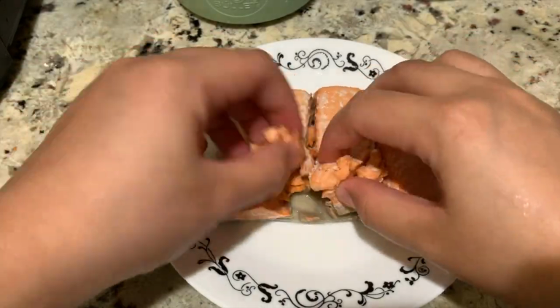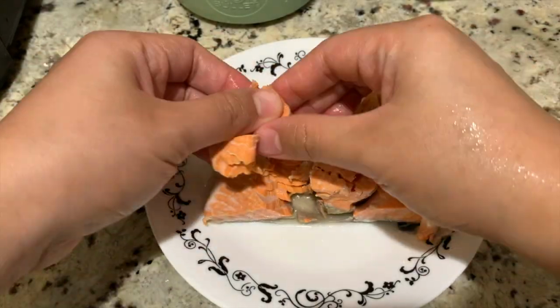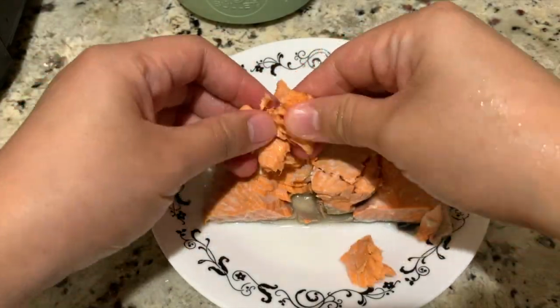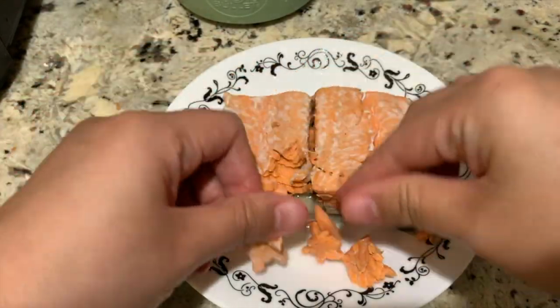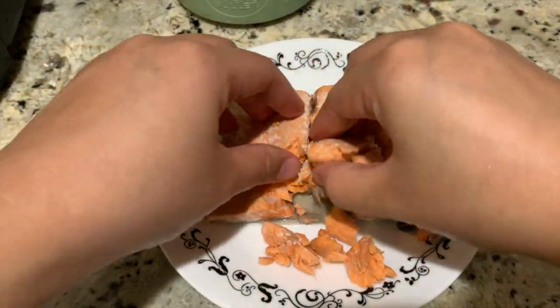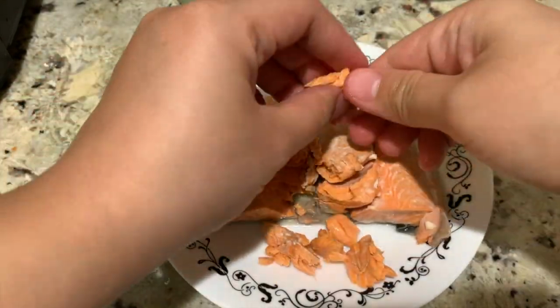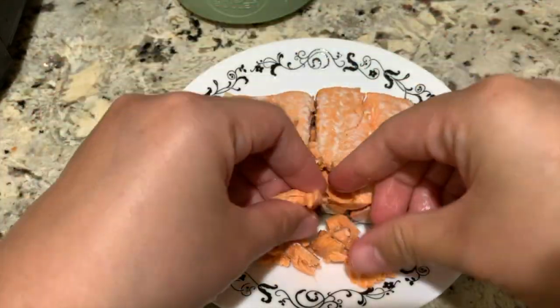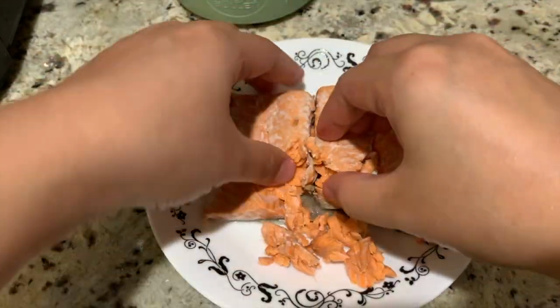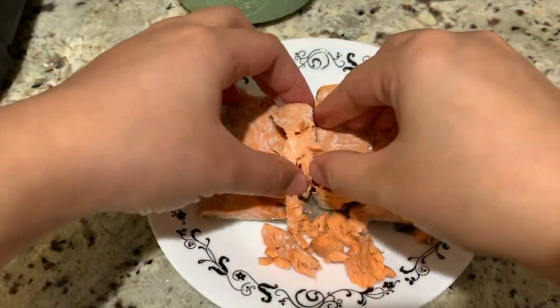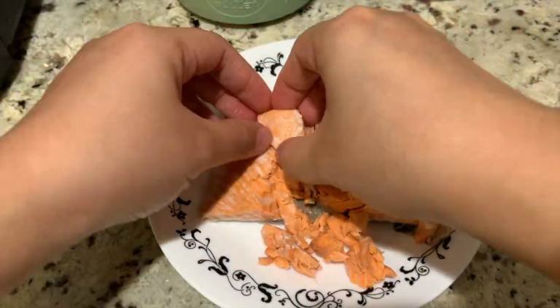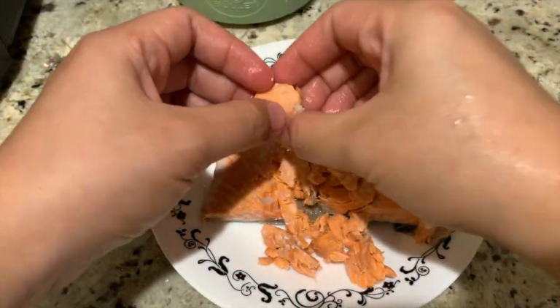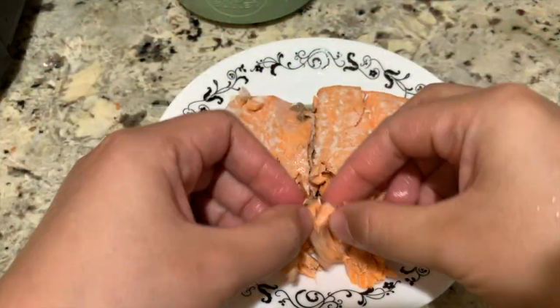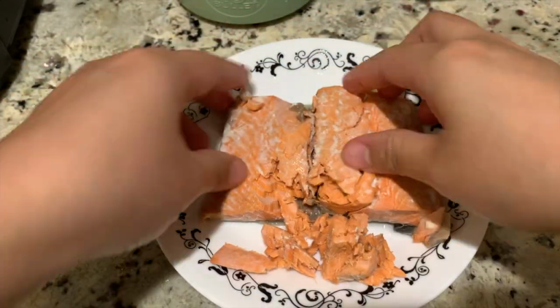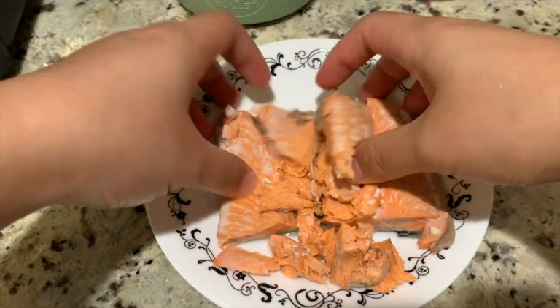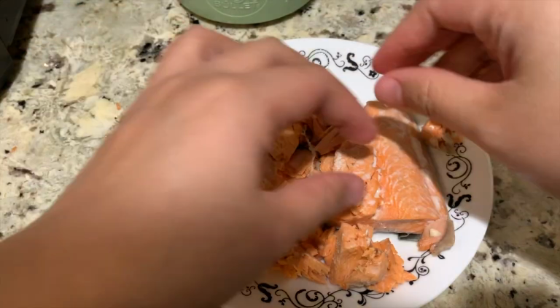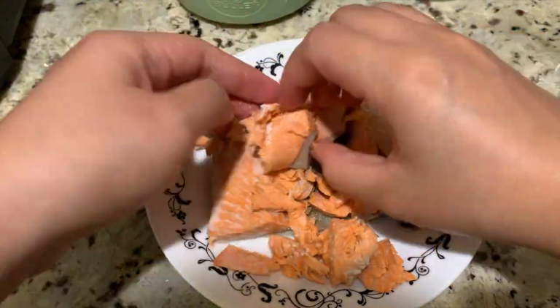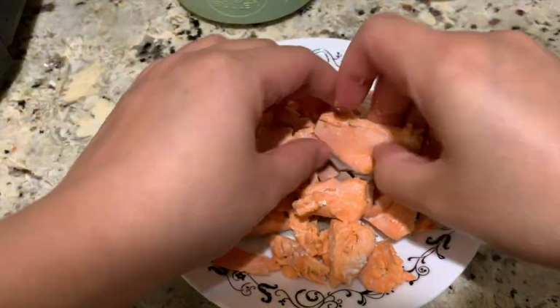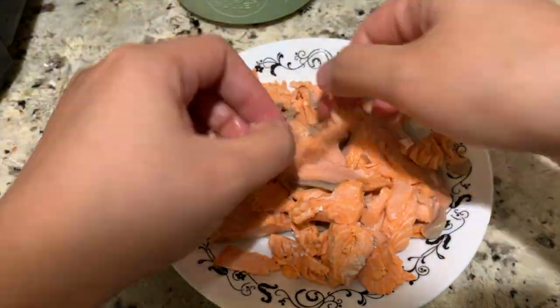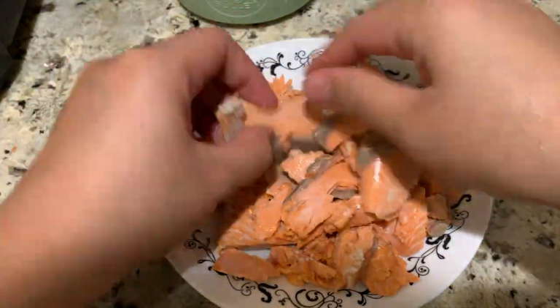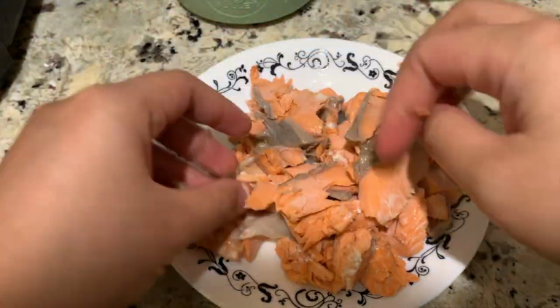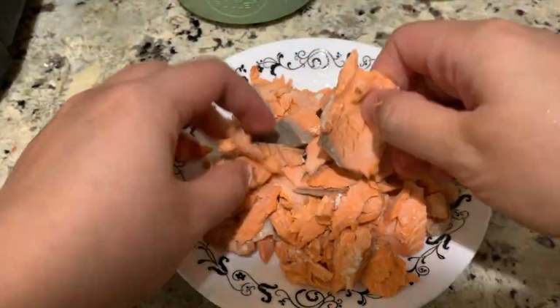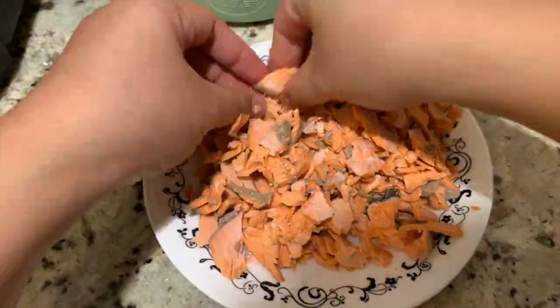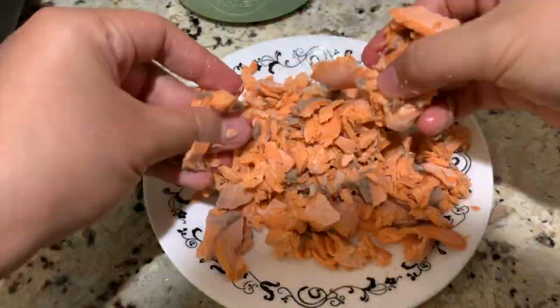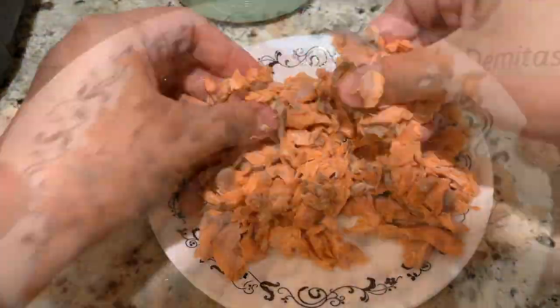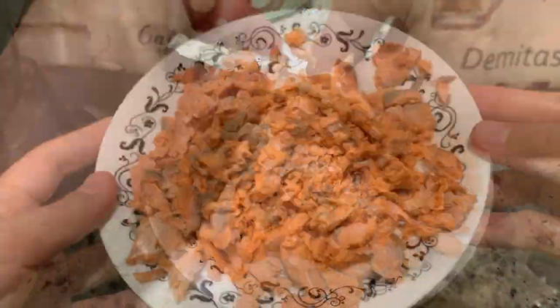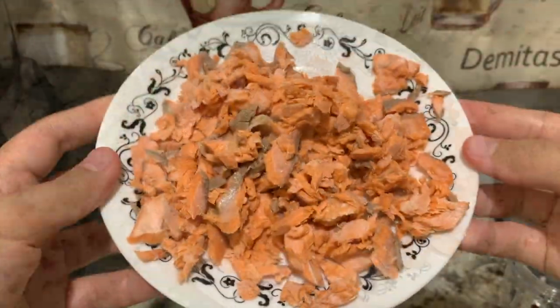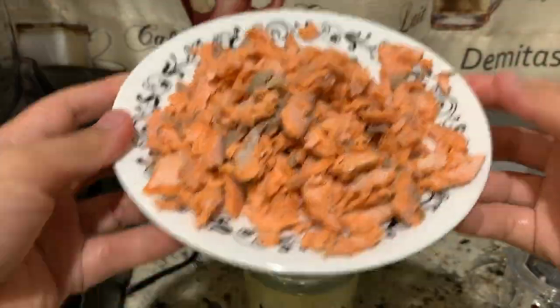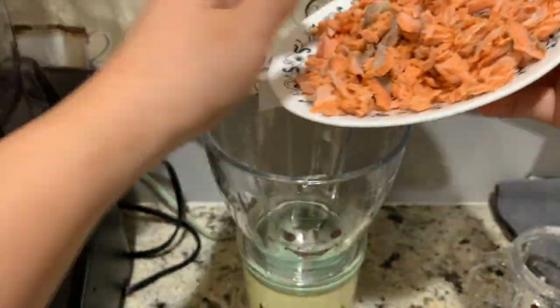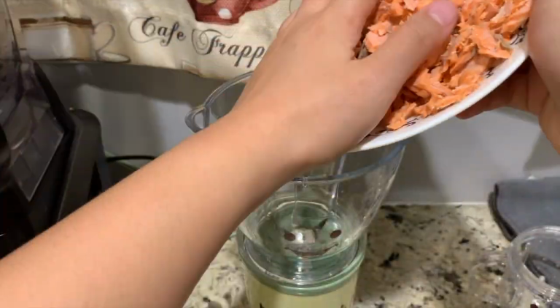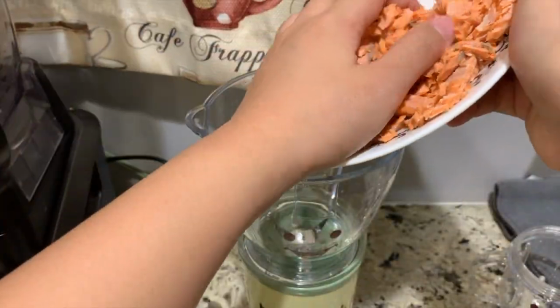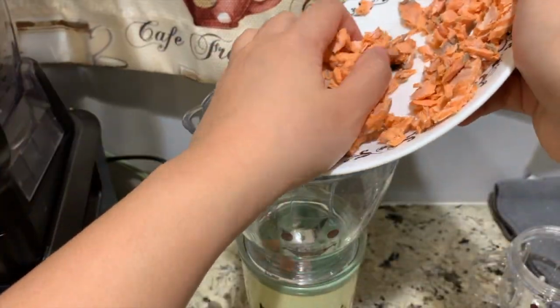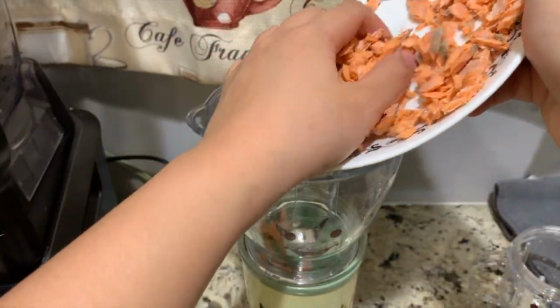When the salmon is already cool, it's time to shred and debone it, making sure that no bone will escape. And then it's time to blend.